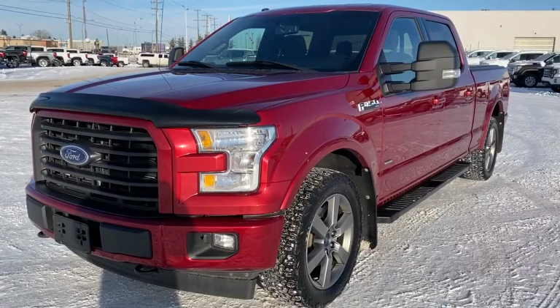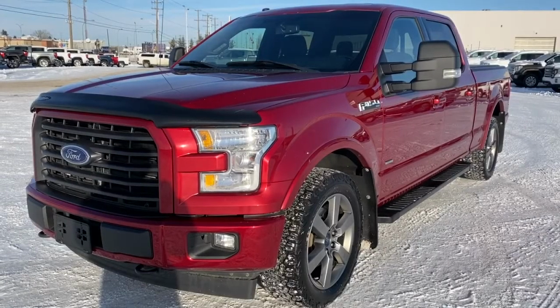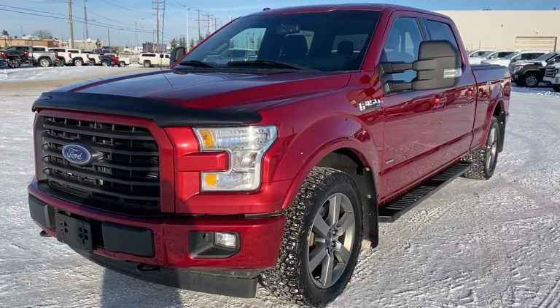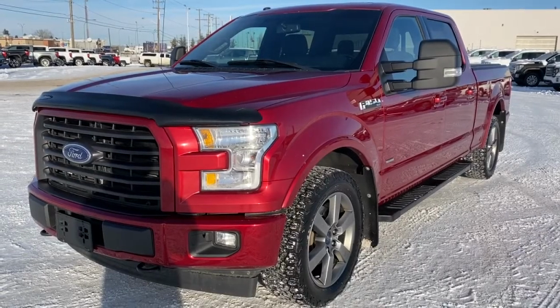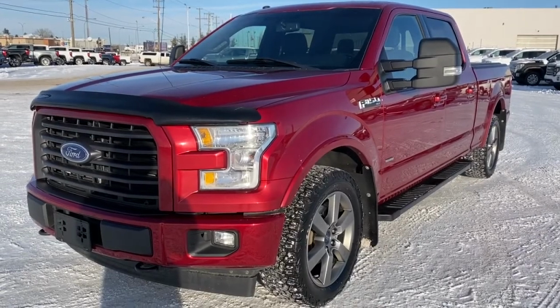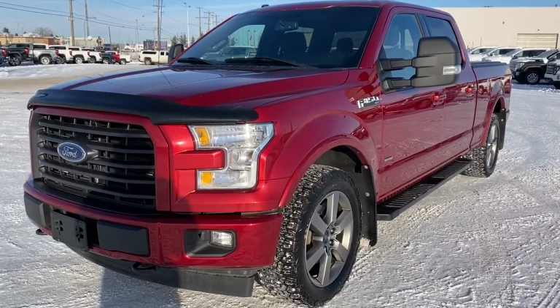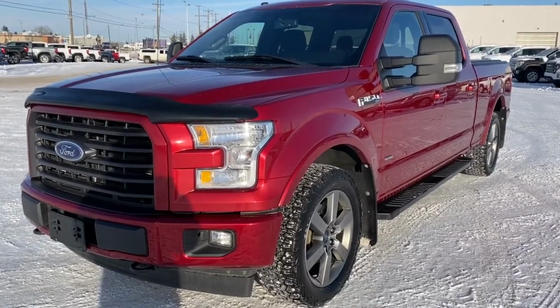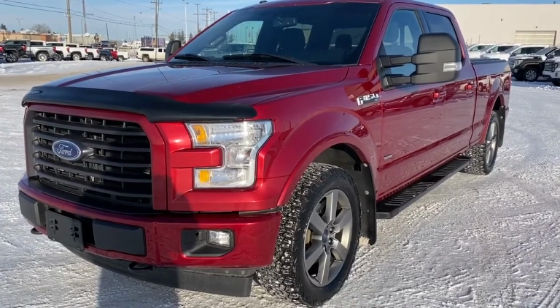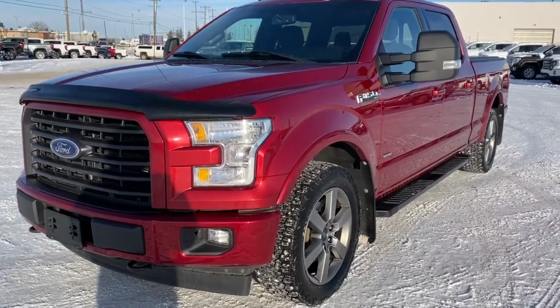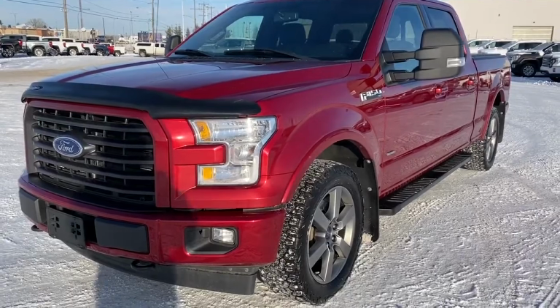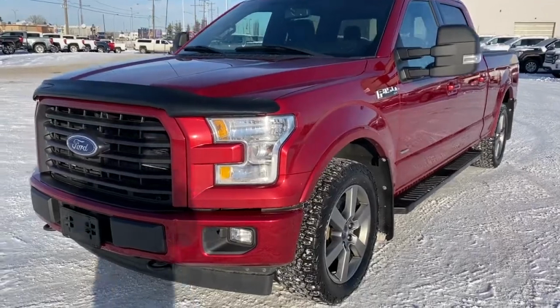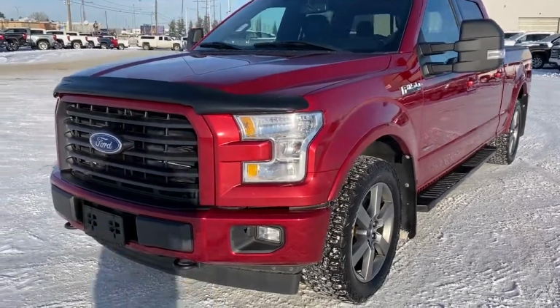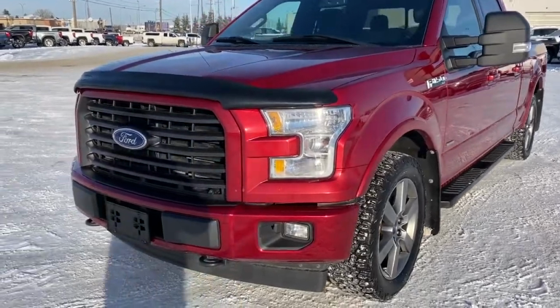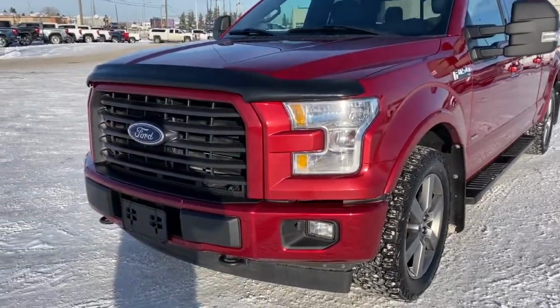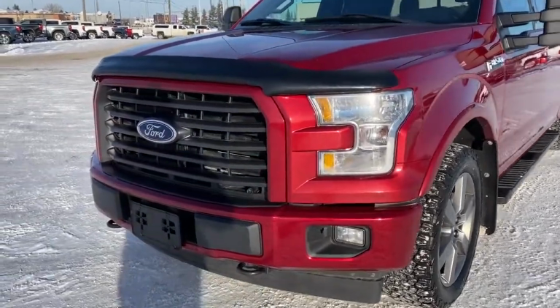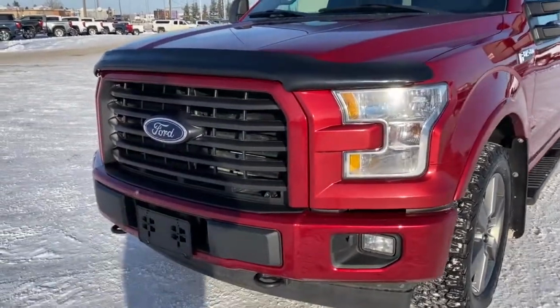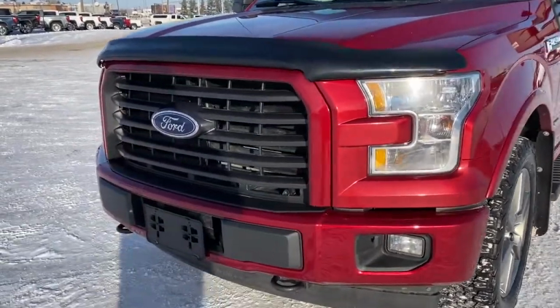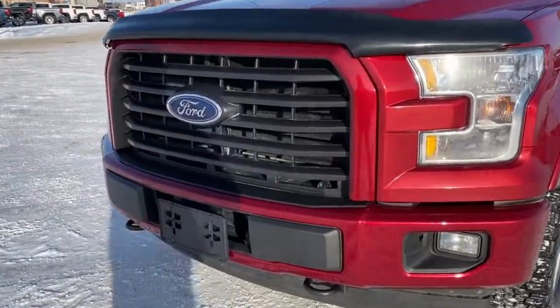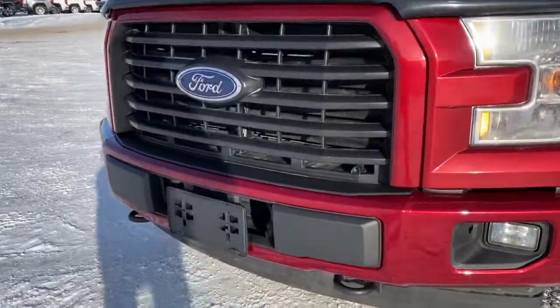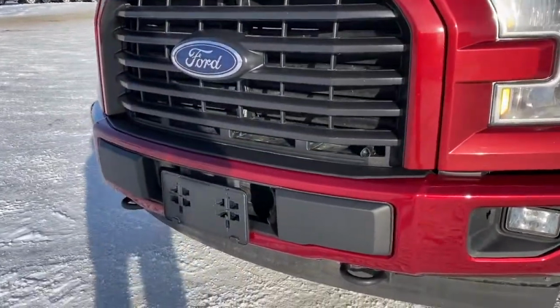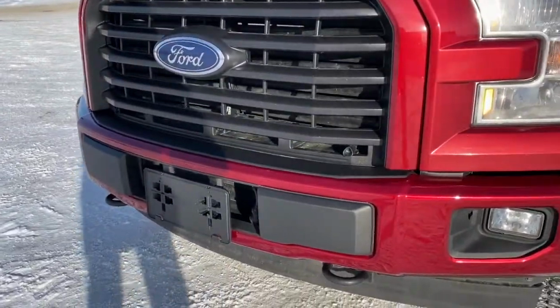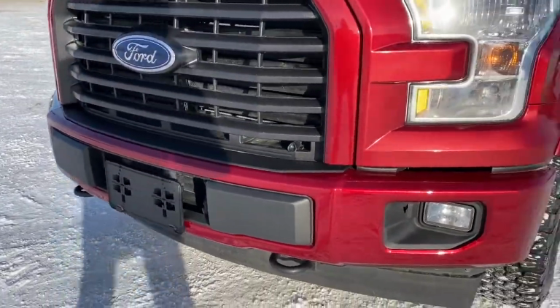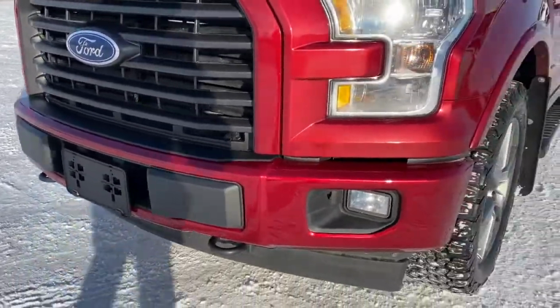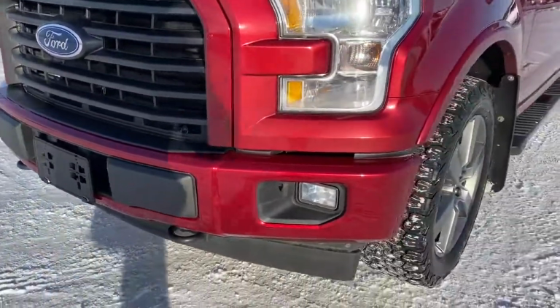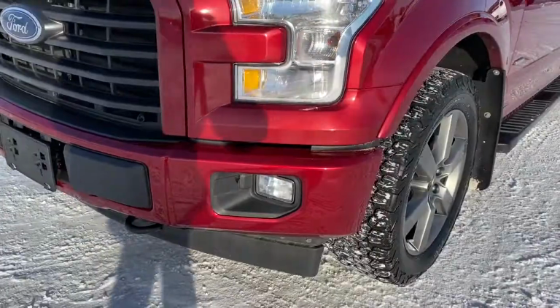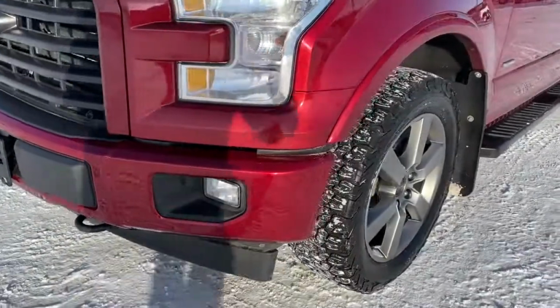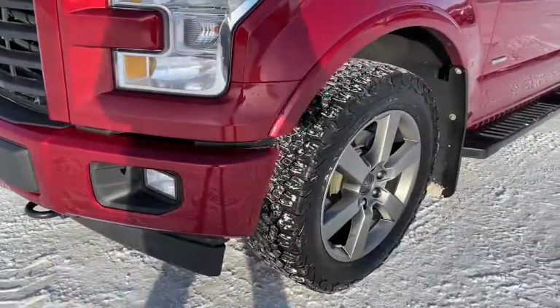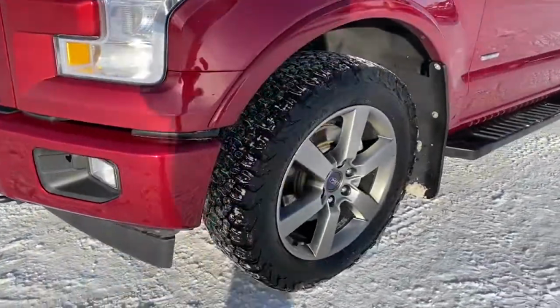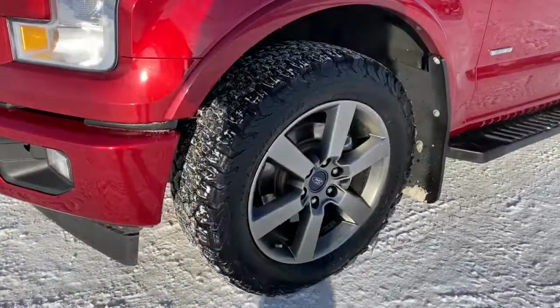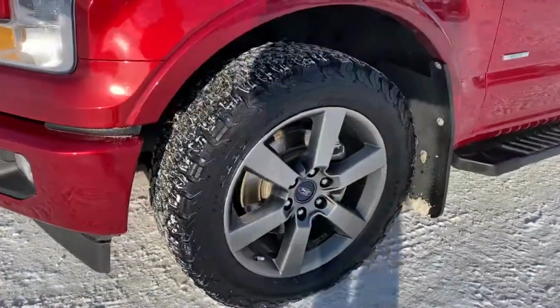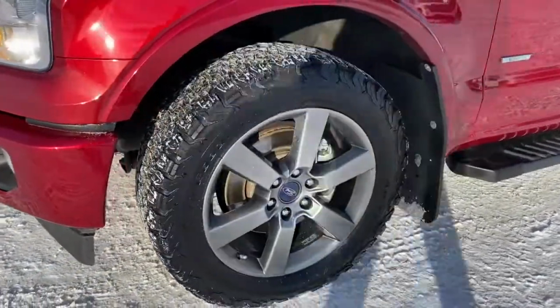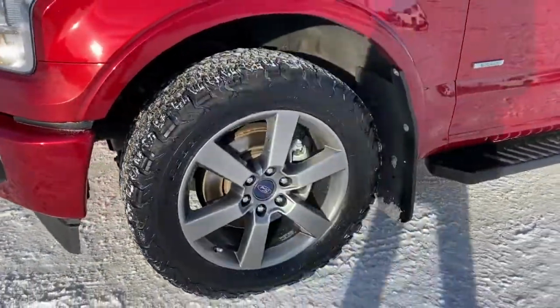Under the hood of the F-150 is the 3.5 liter EcoBoost V6 engine. We've got black tow hooks, fog lights, and 20 inch aluminum wheels.